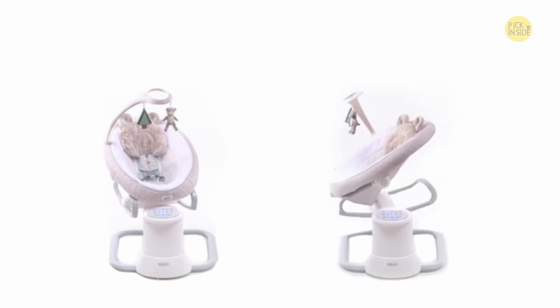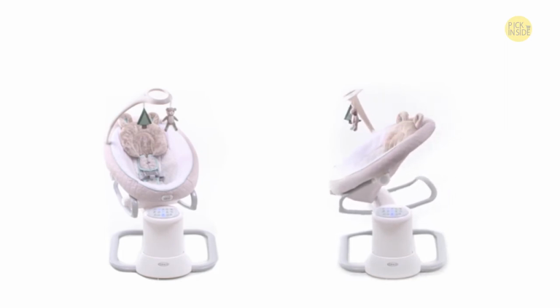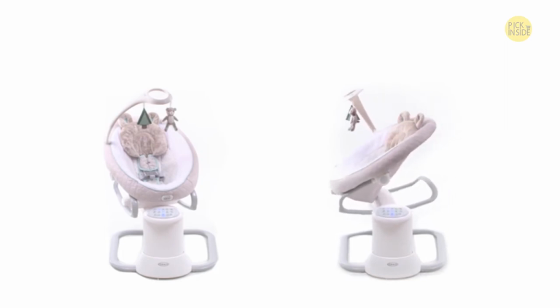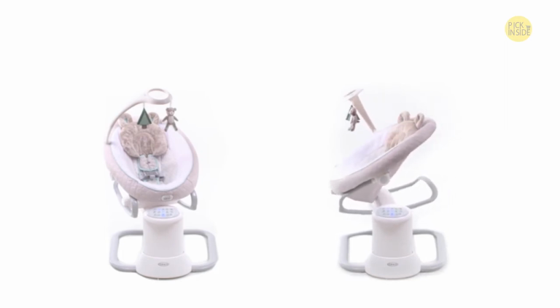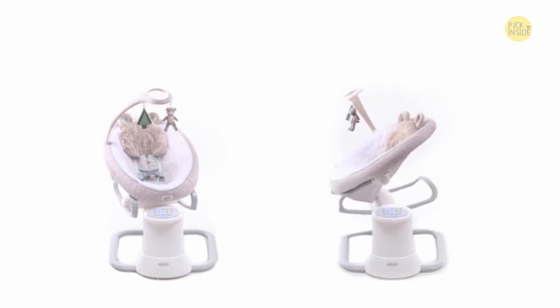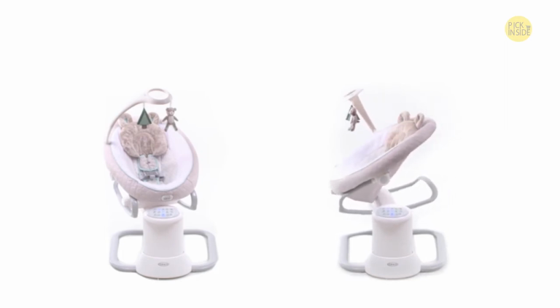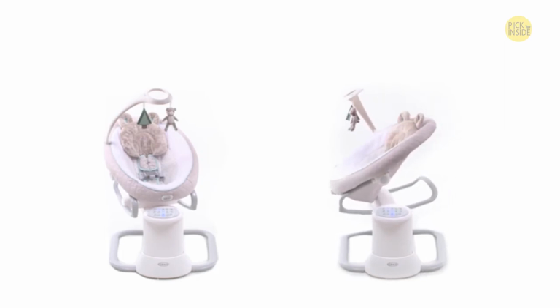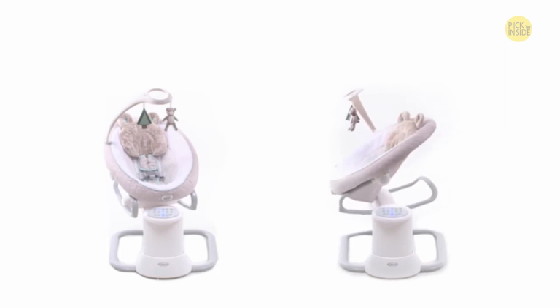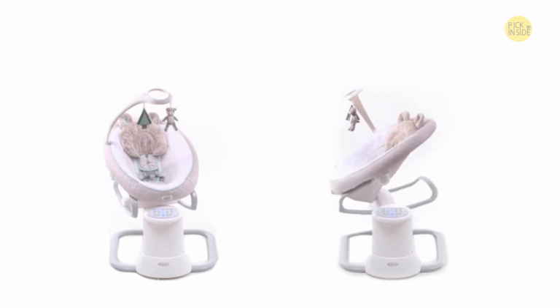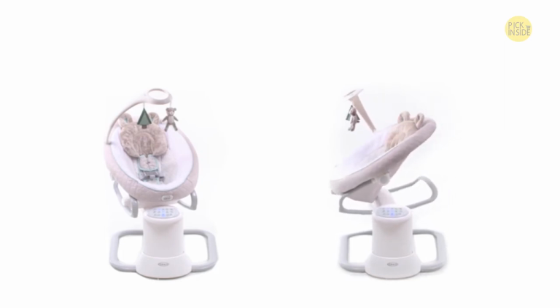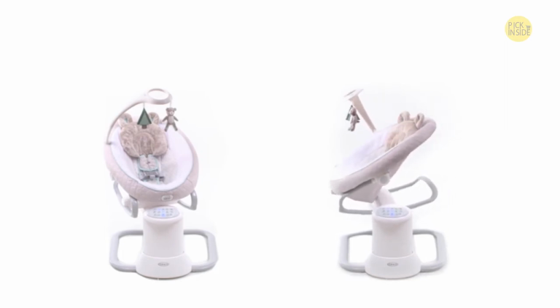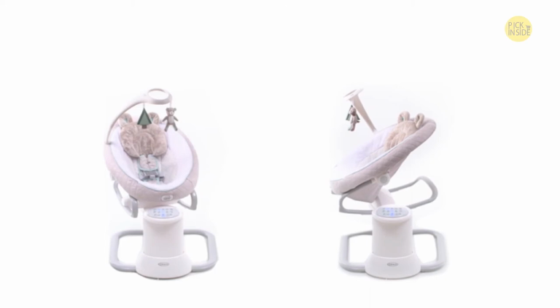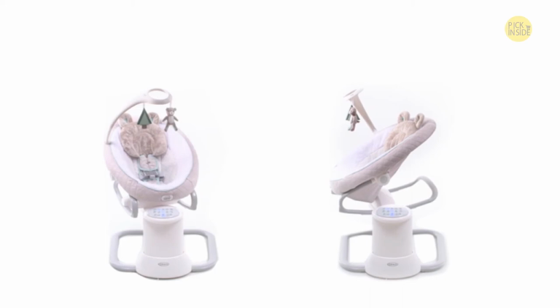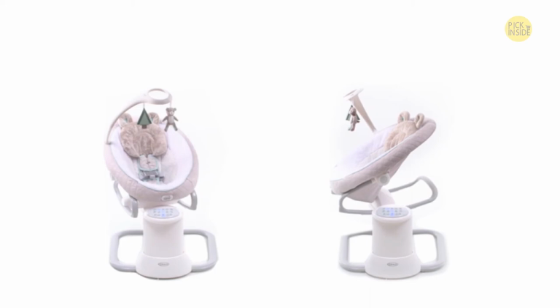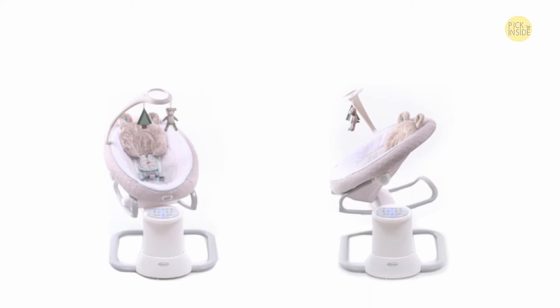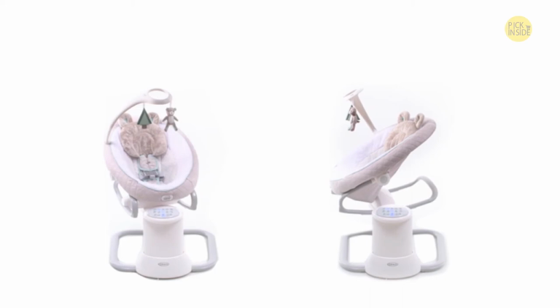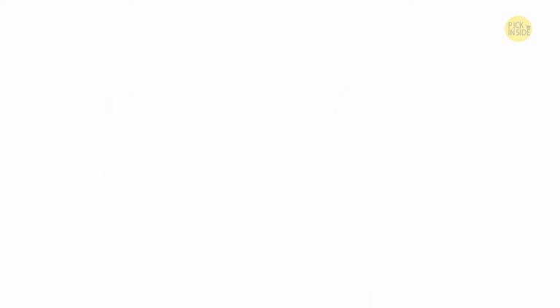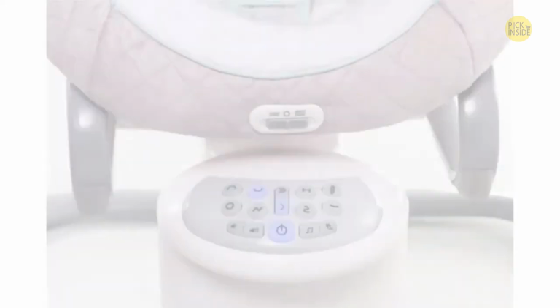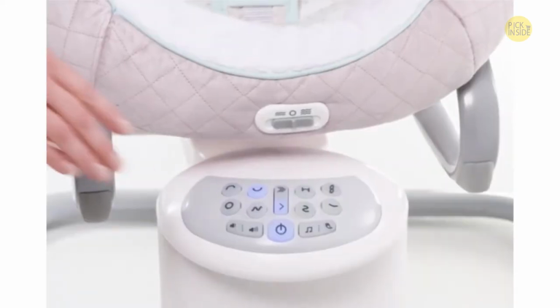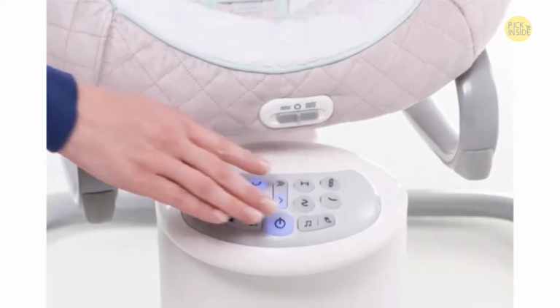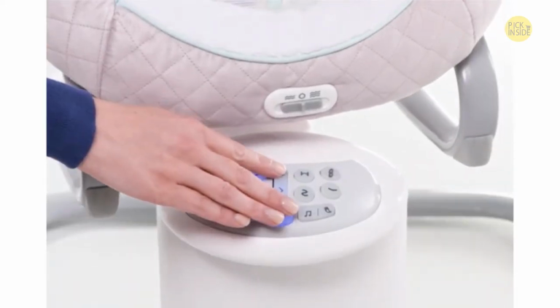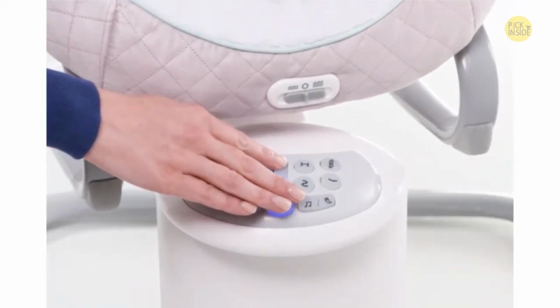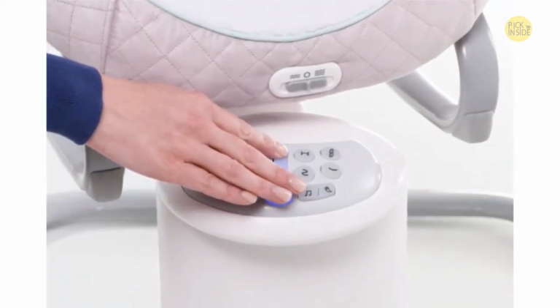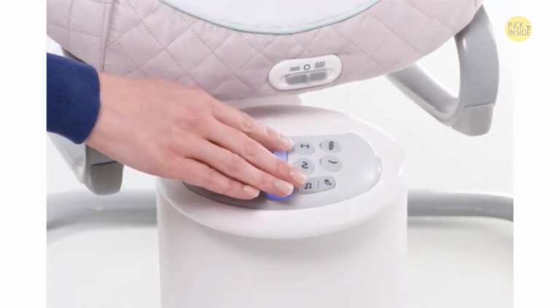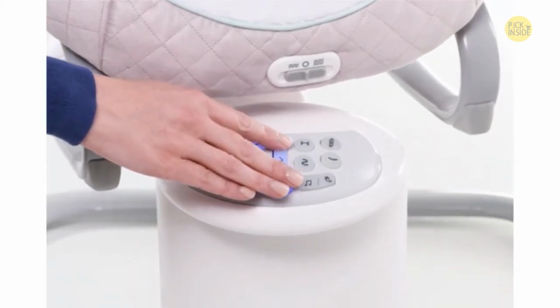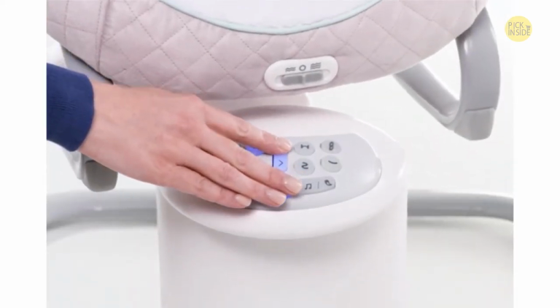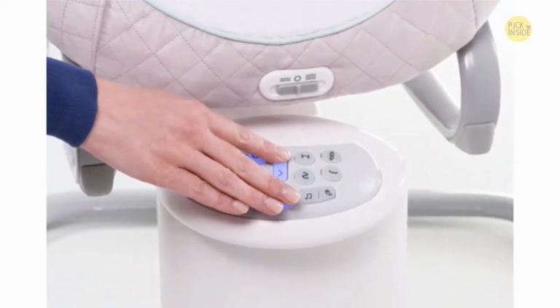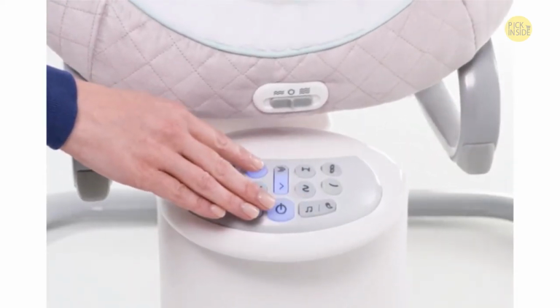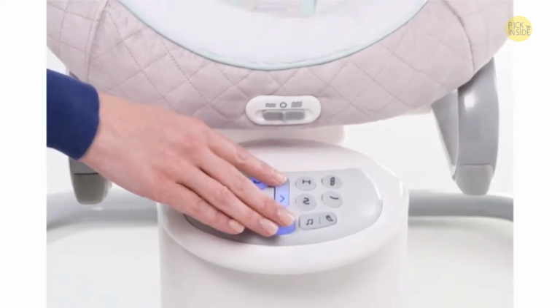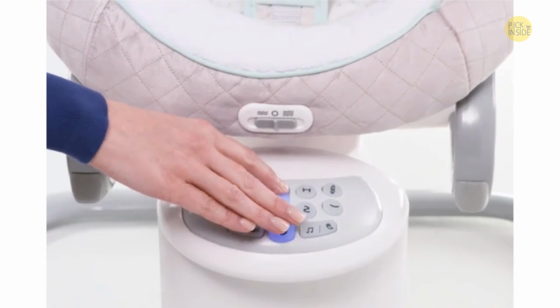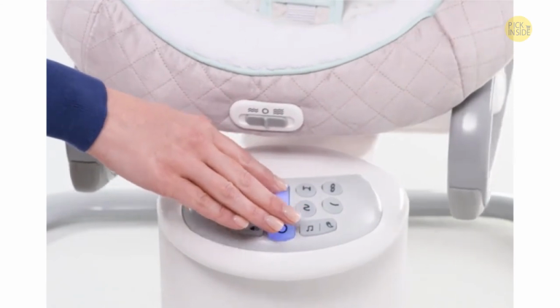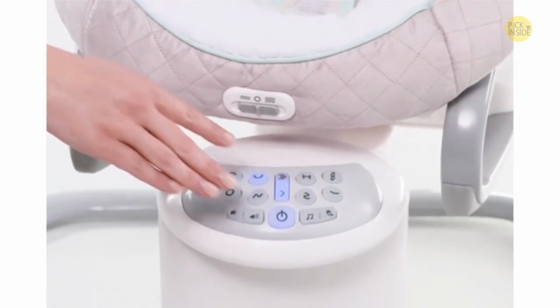The 16 soothing motions provide more options to comfort your little one, and six swing speeds allow you to find just the right pace to suit your baby's mood.